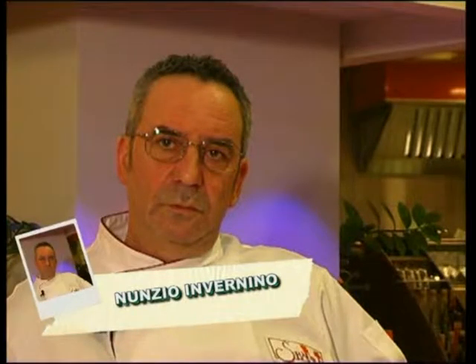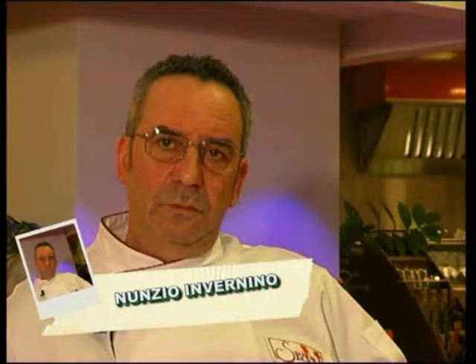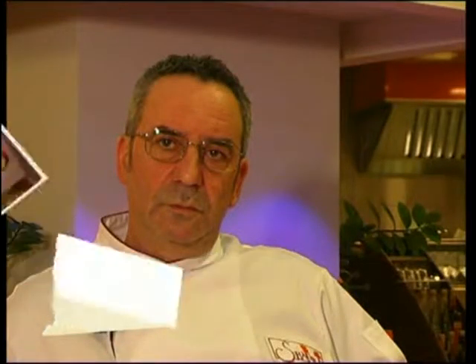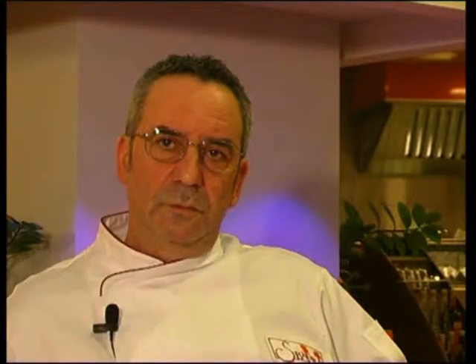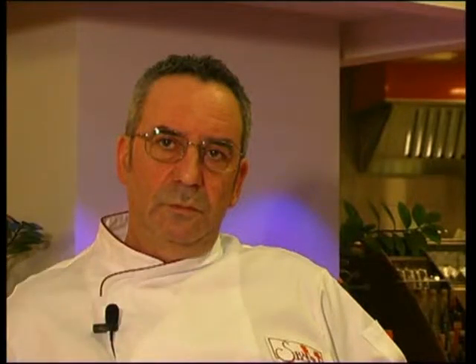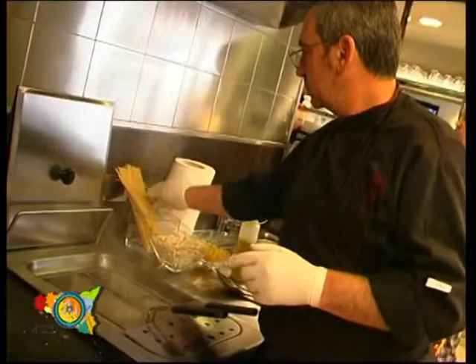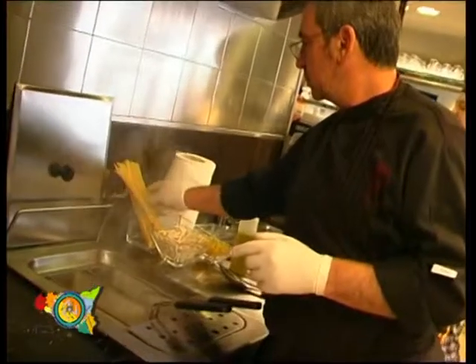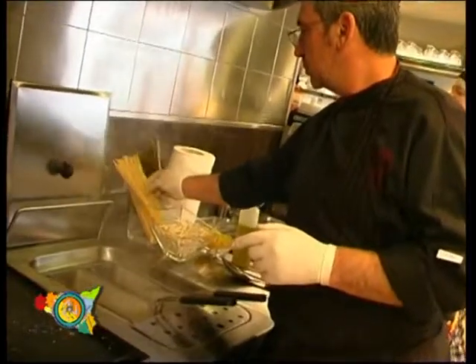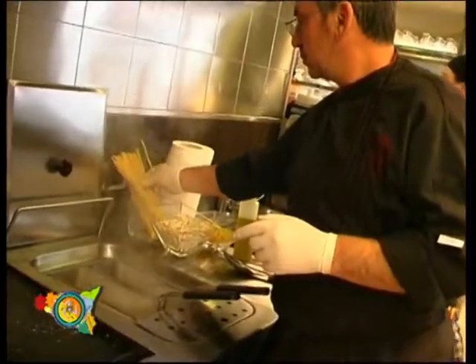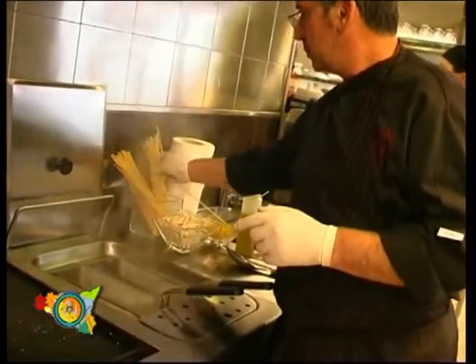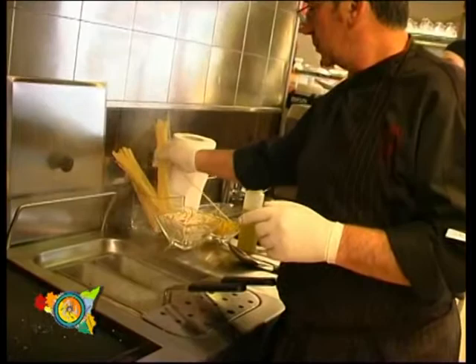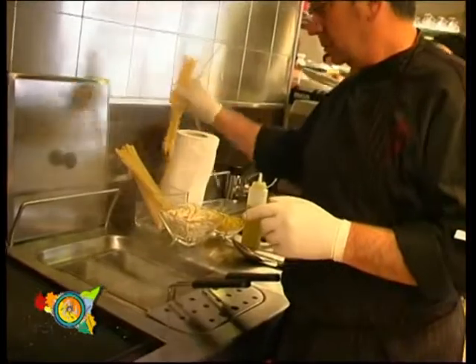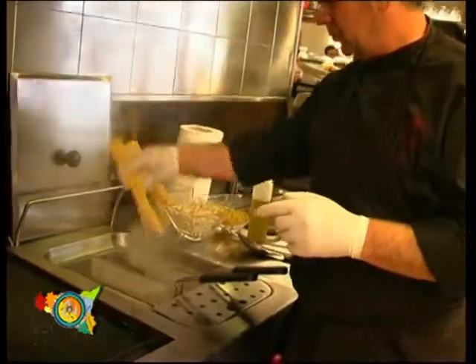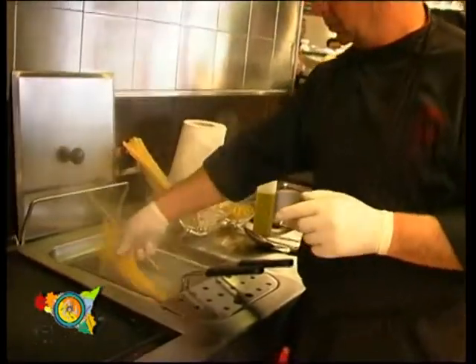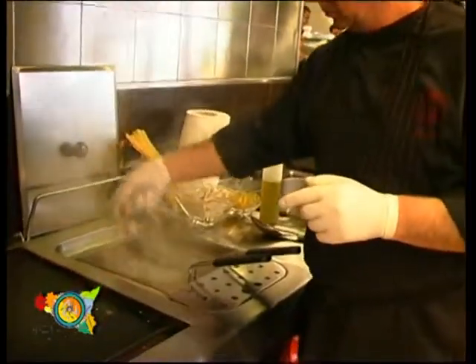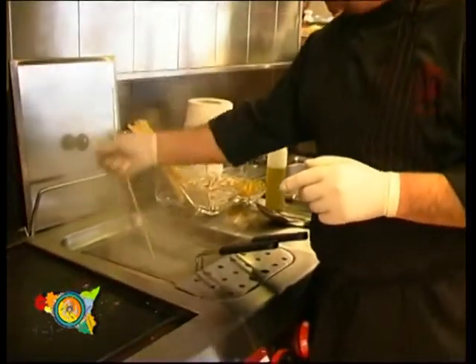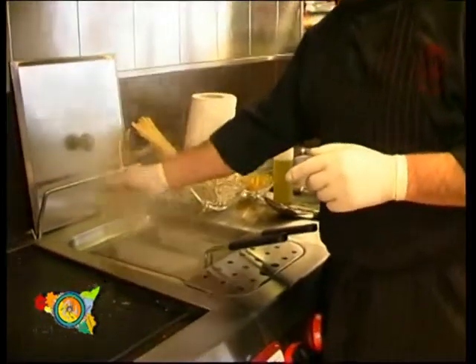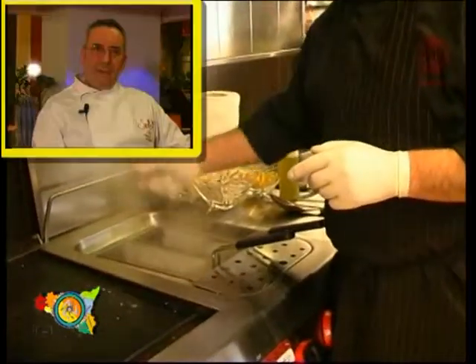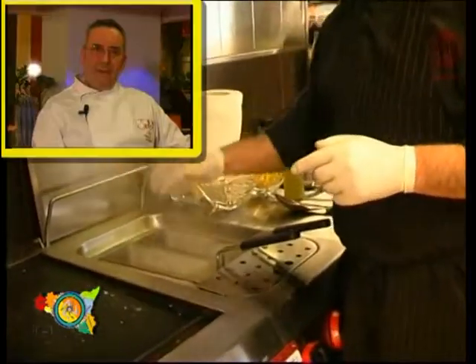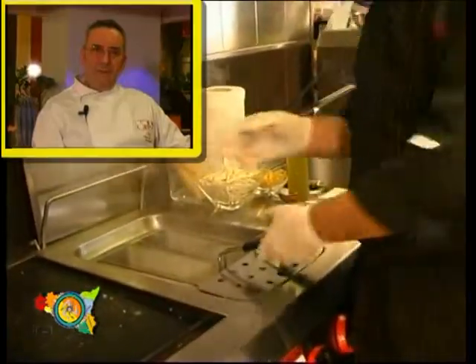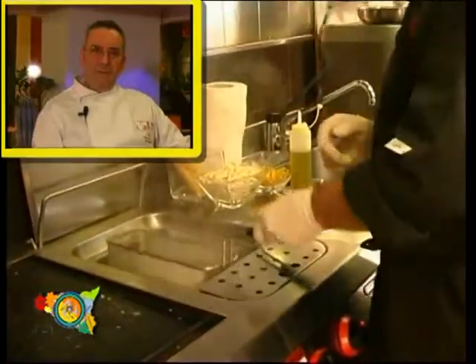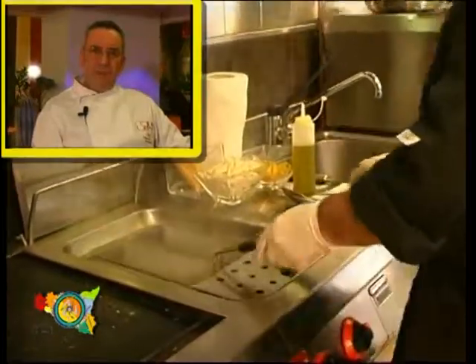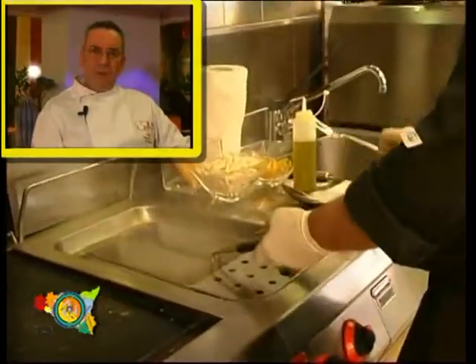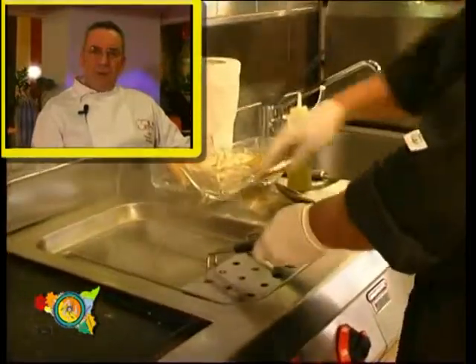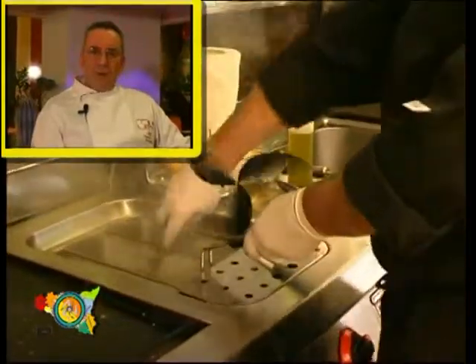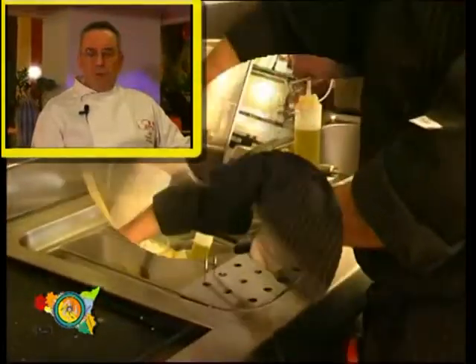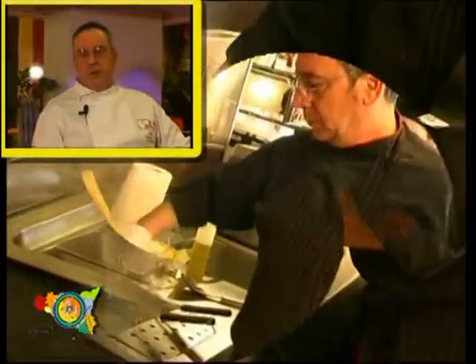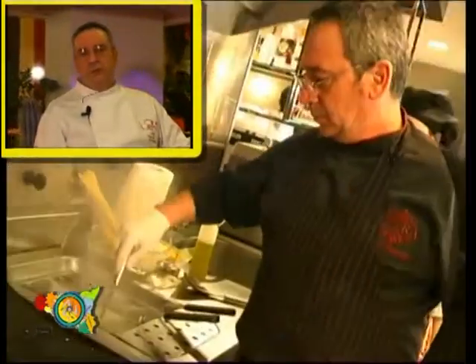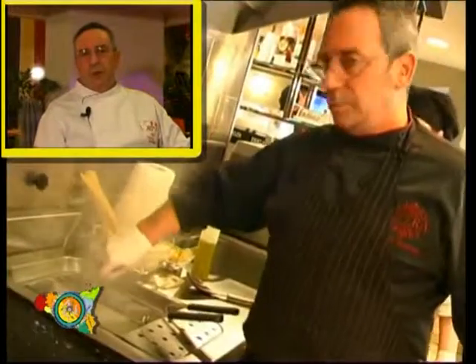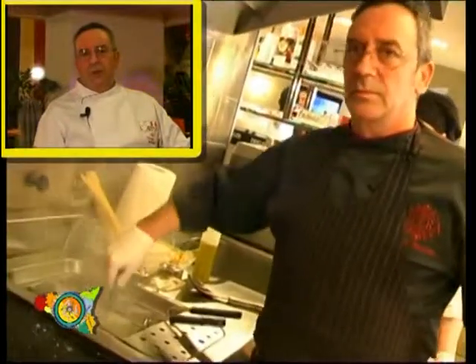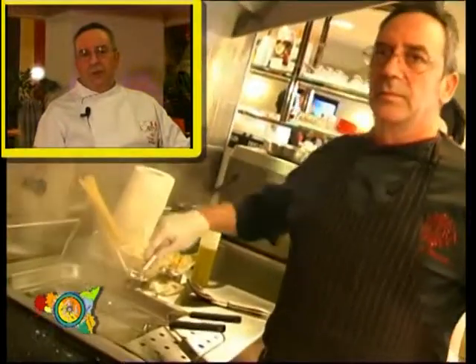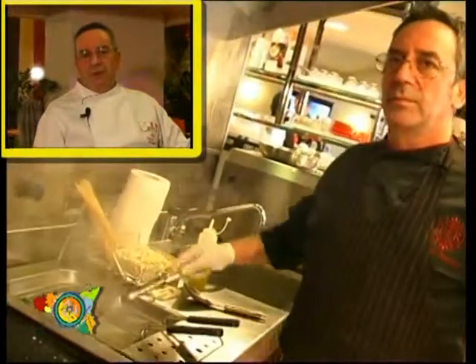Good morning. Today we prepare Bucatini ala palermitana. It's a typical dish of Palermo tradition.